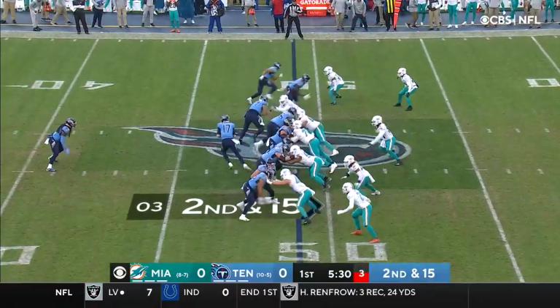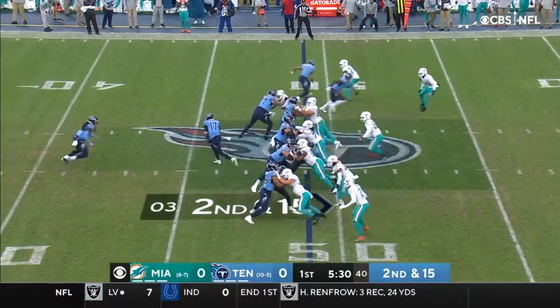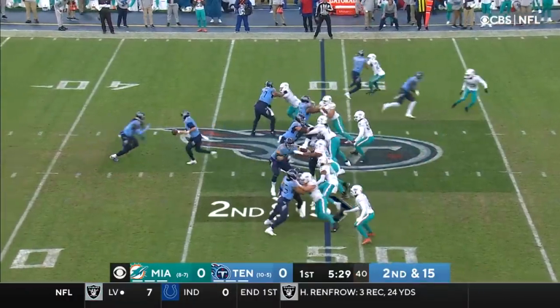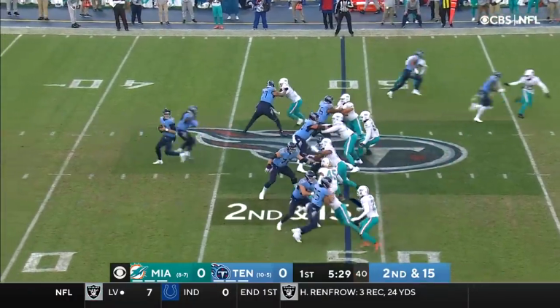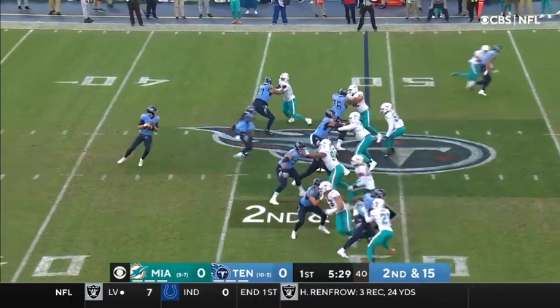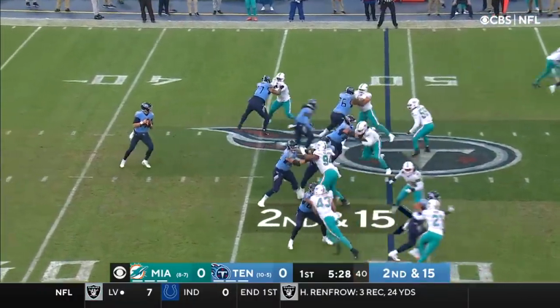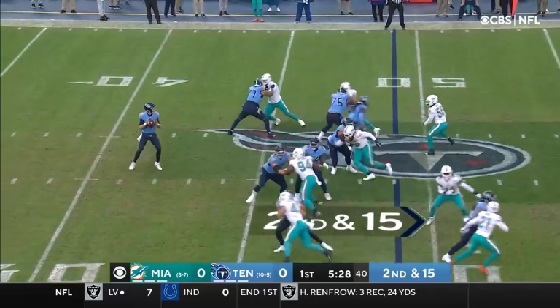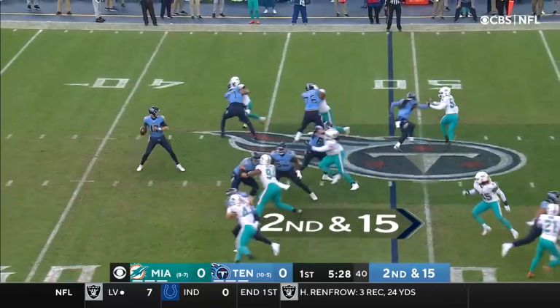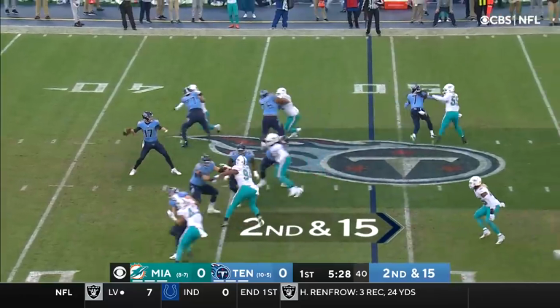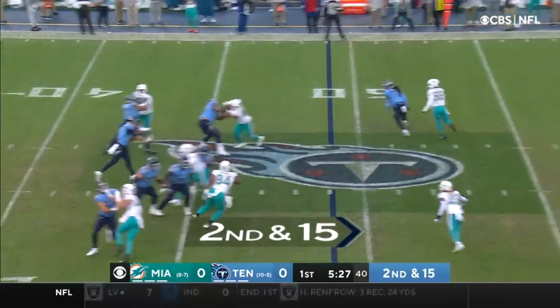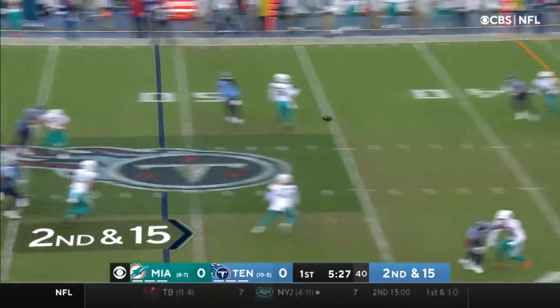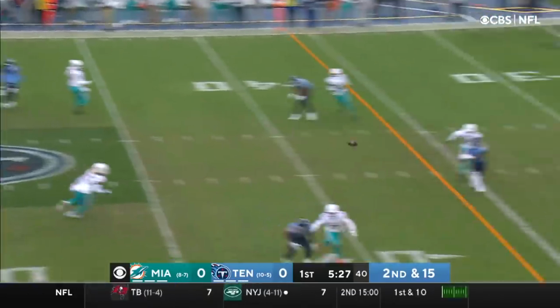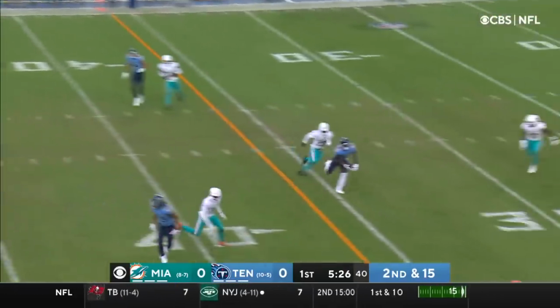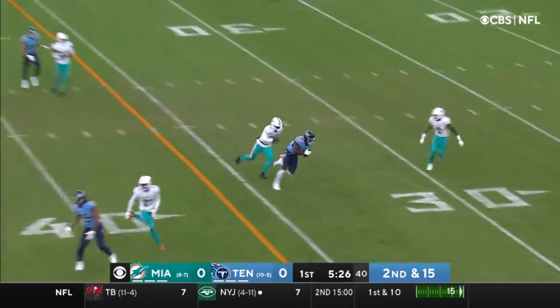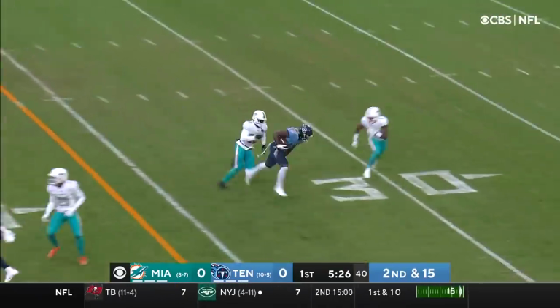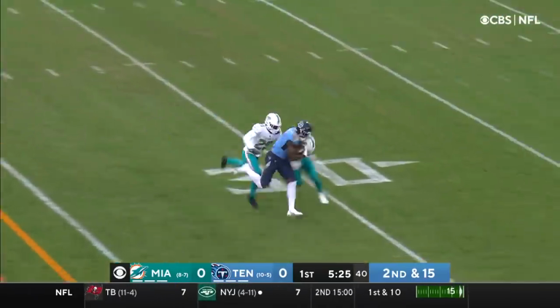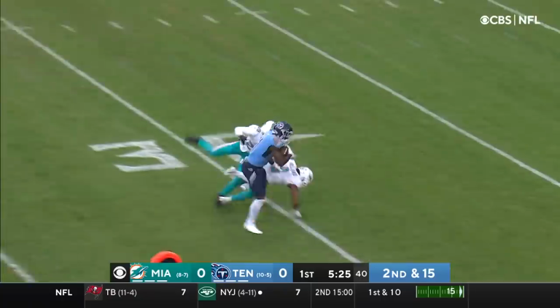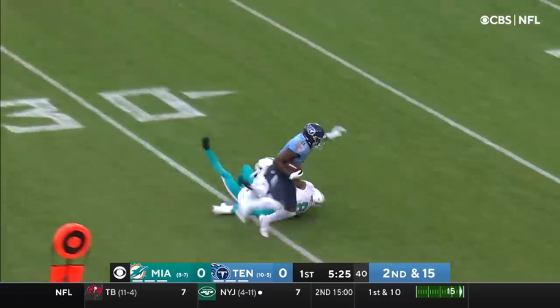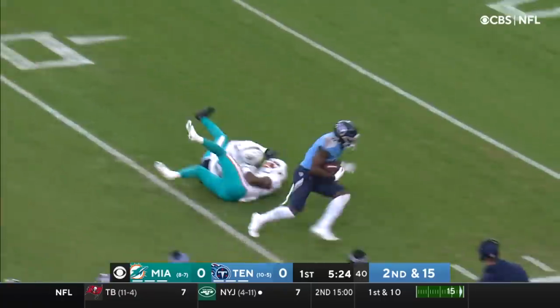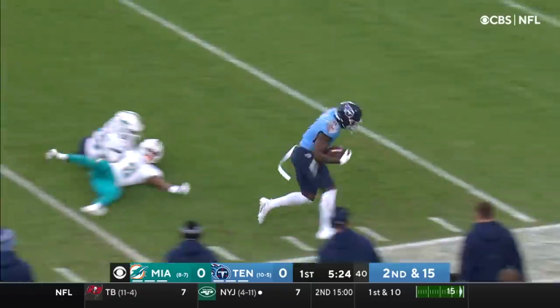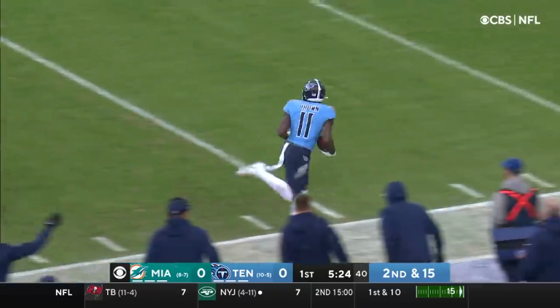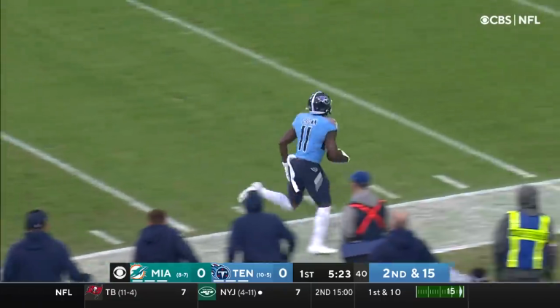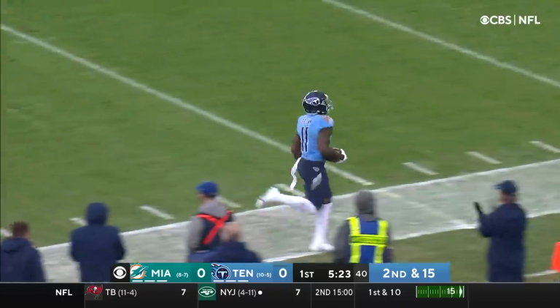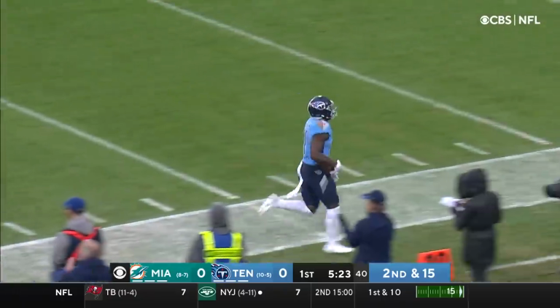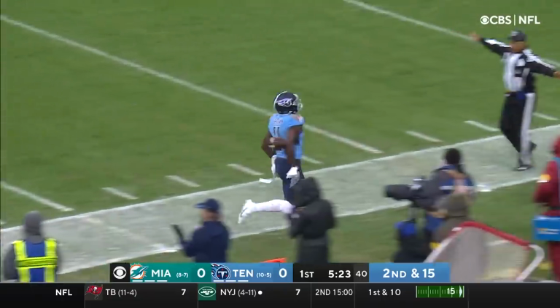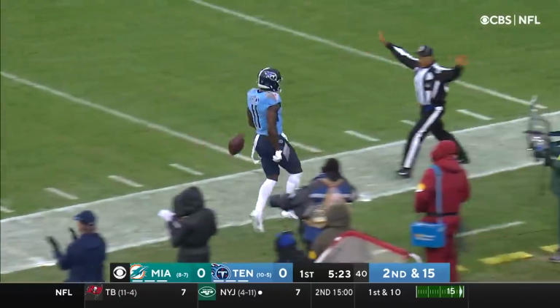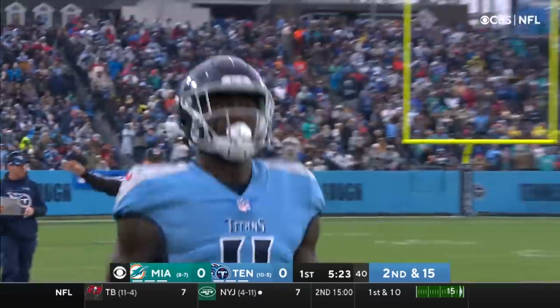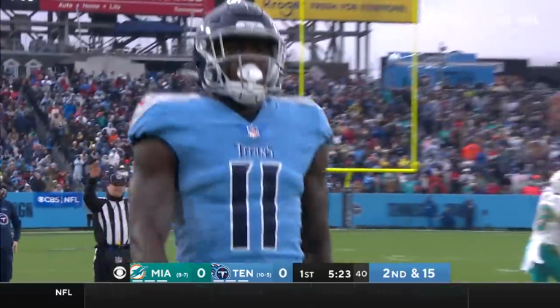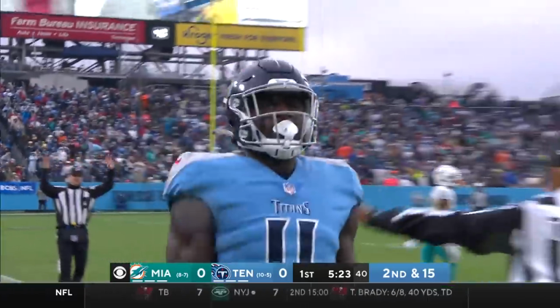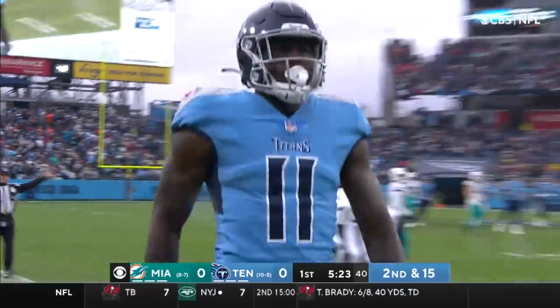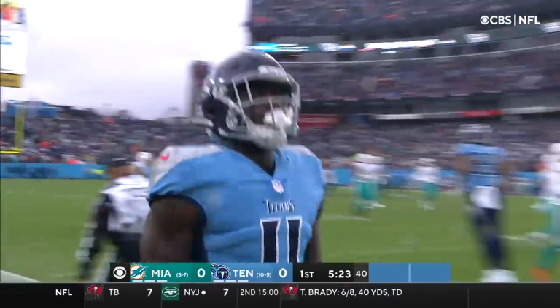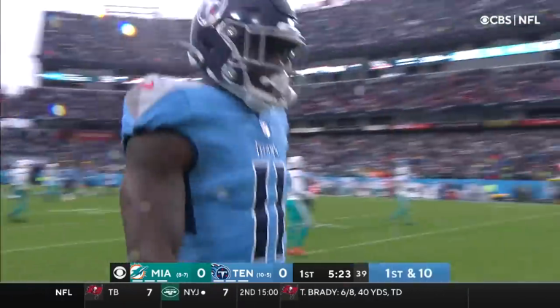Down 15. The block by Luan. Right on the screws. Oh, he broke the tackle and out of bounds. A couple defenders hit him.